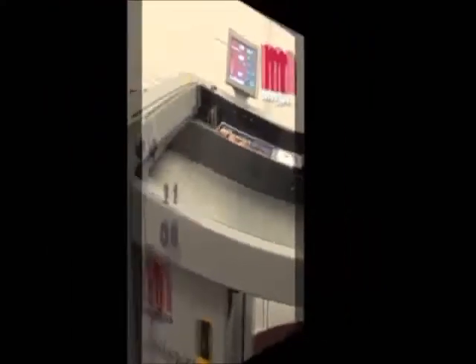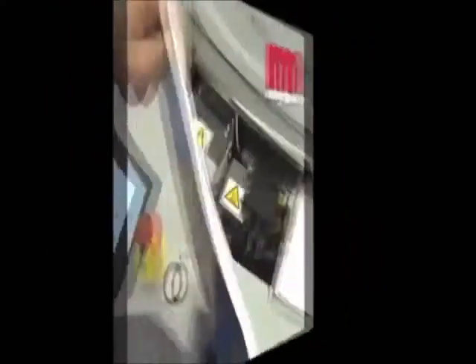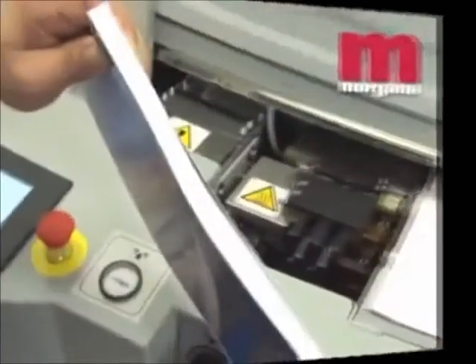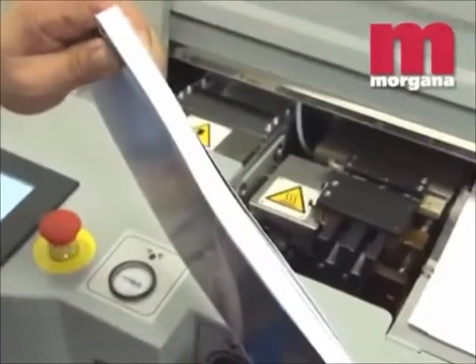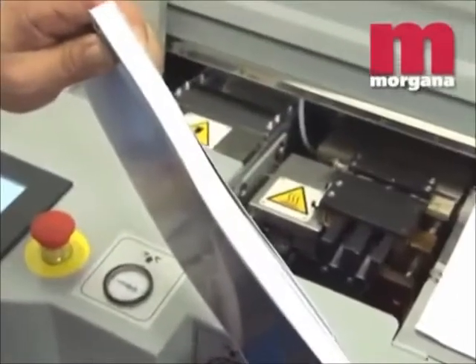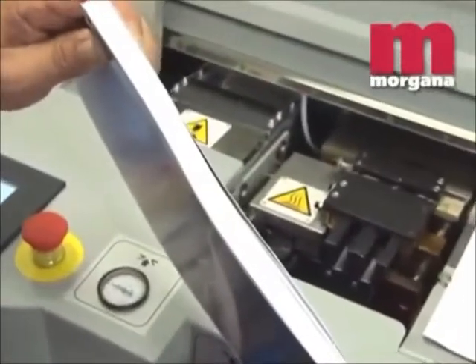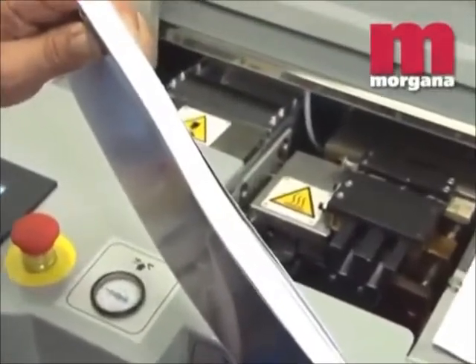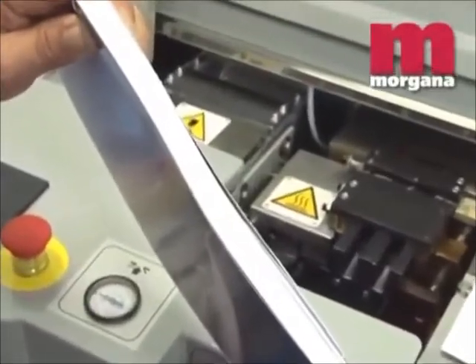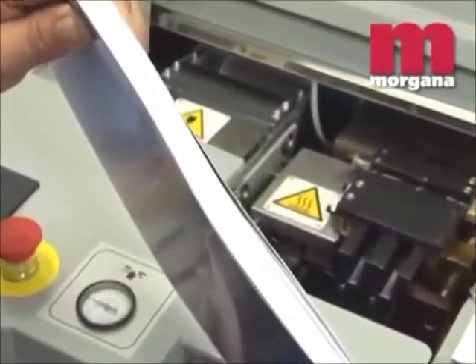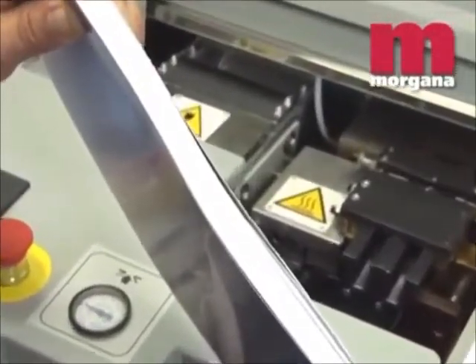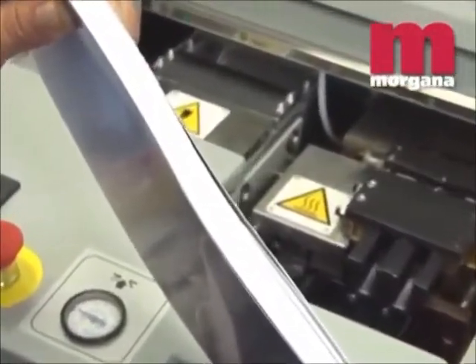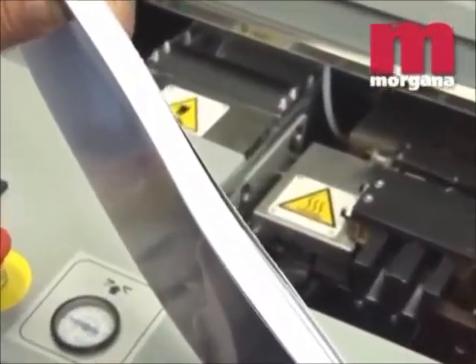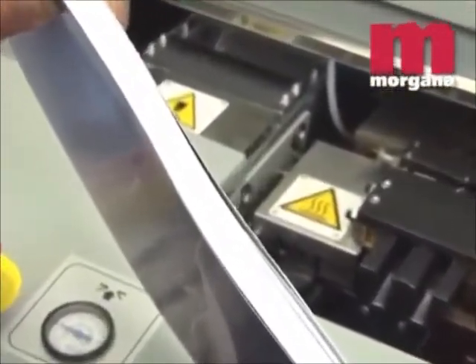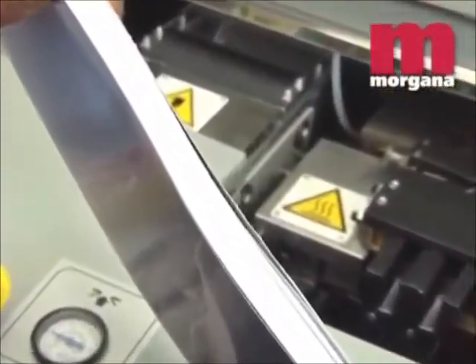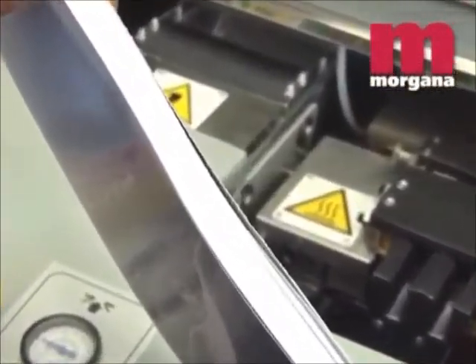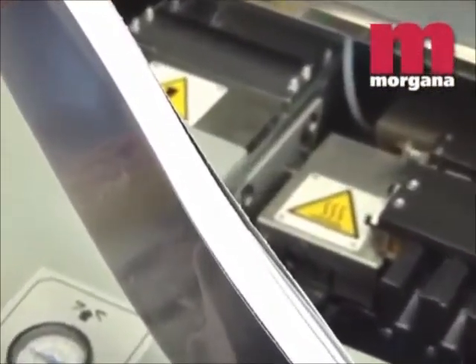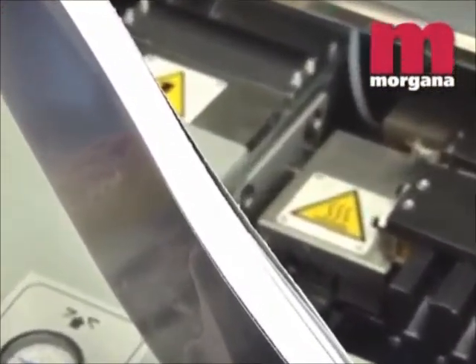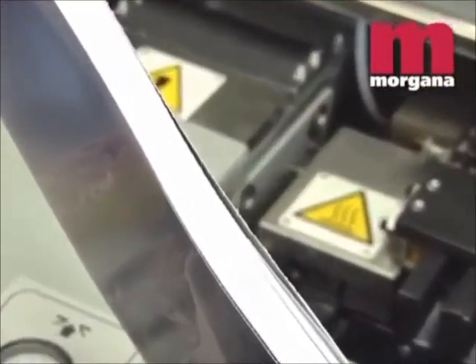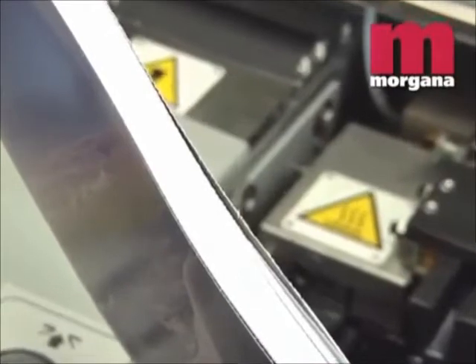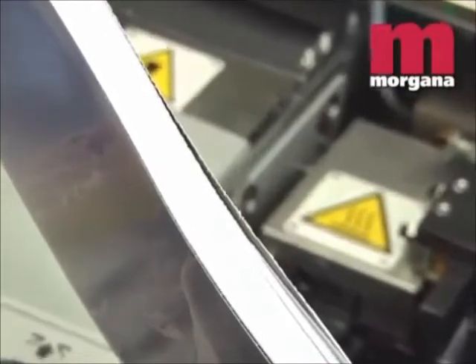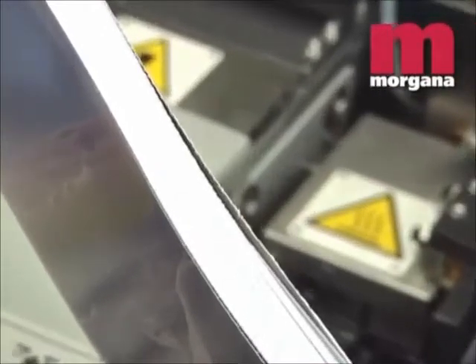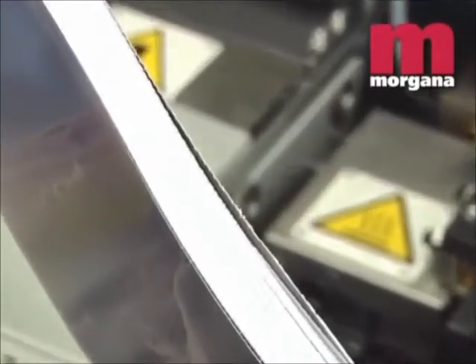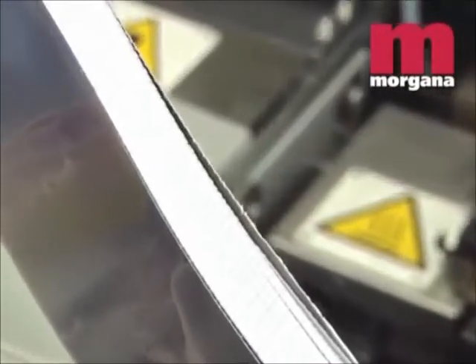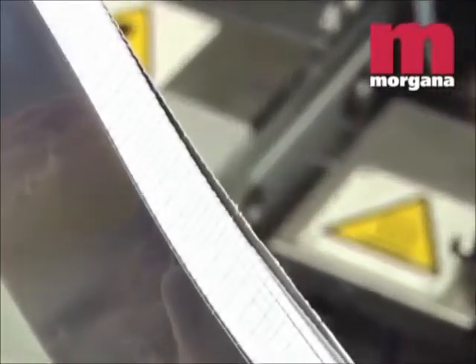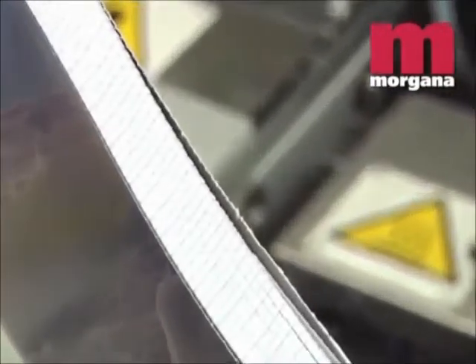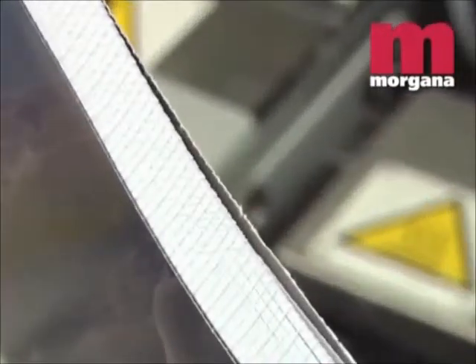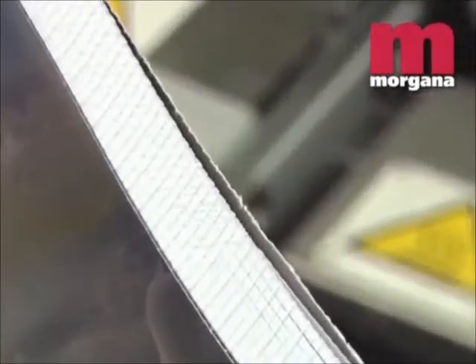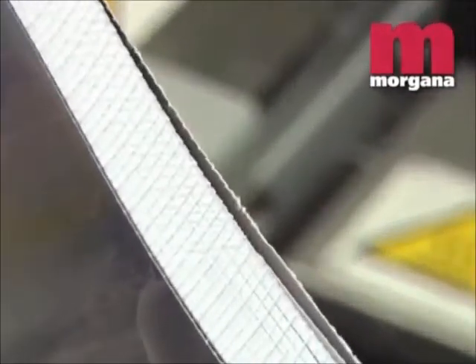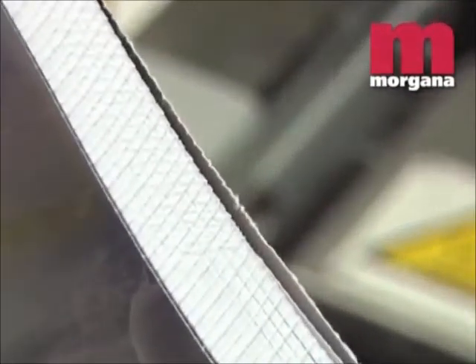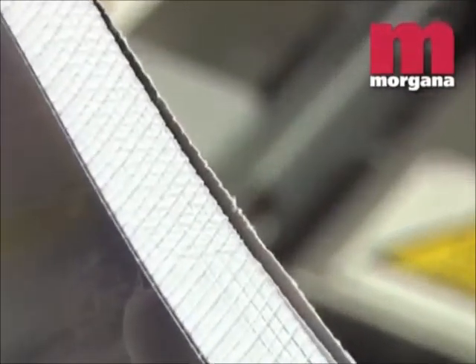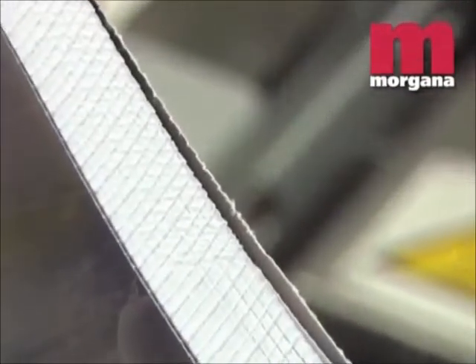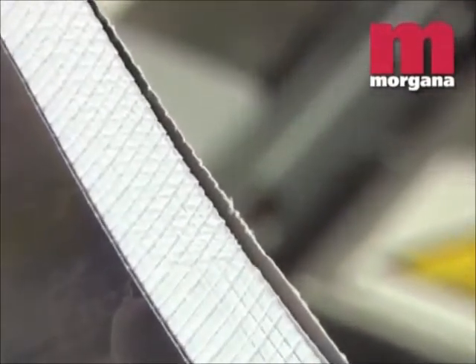Spine preparation includes both milling and notching for extra bind strength, allowing folded signatures to be processed into perfect bound books.